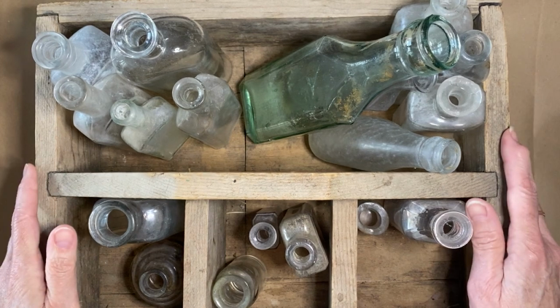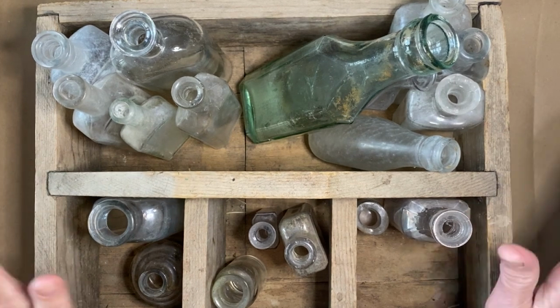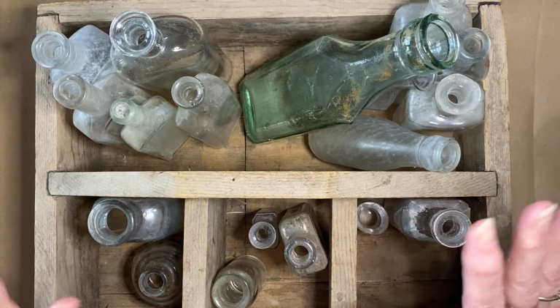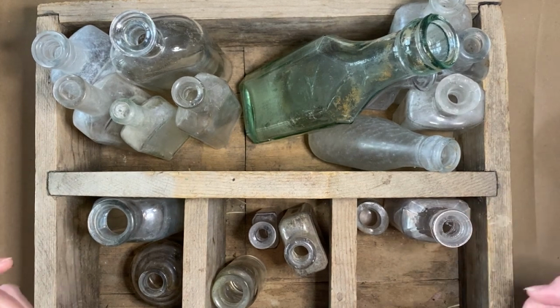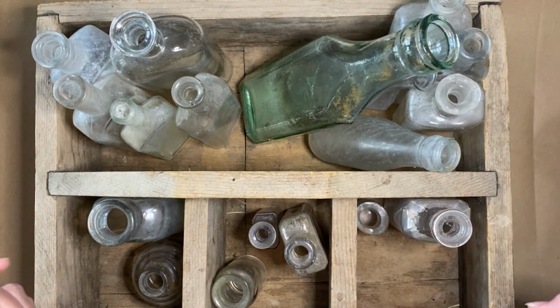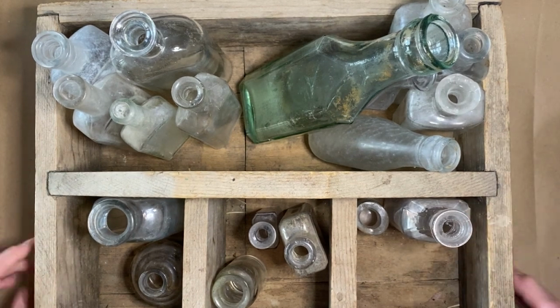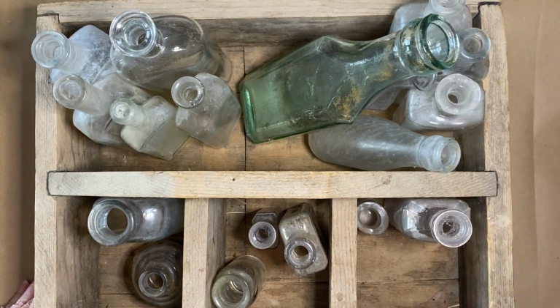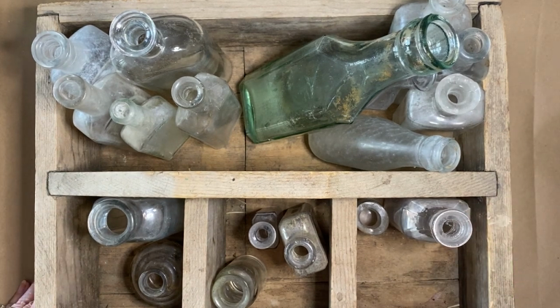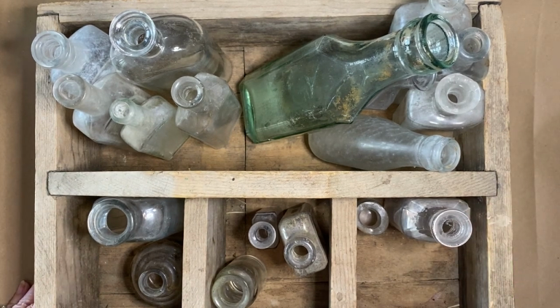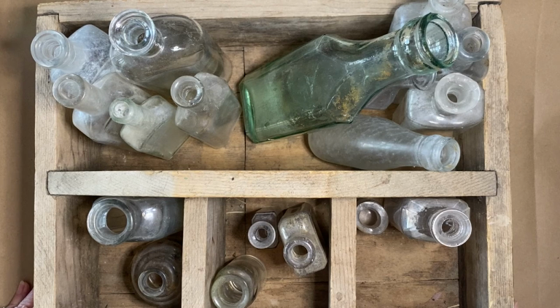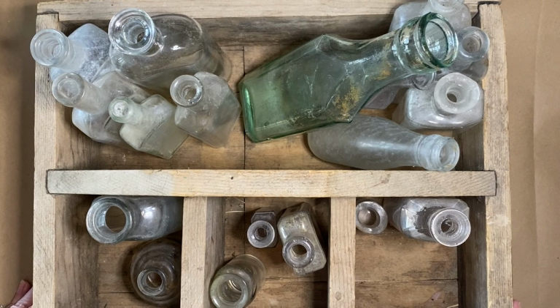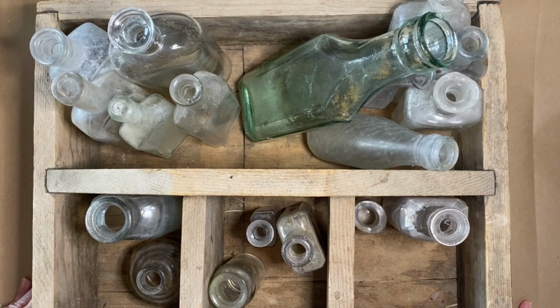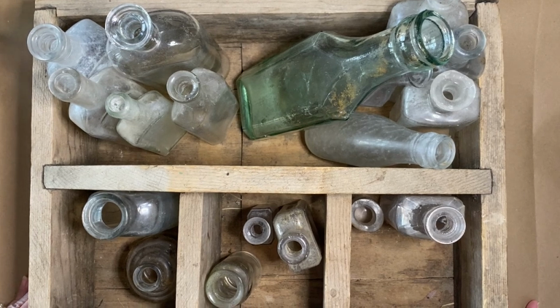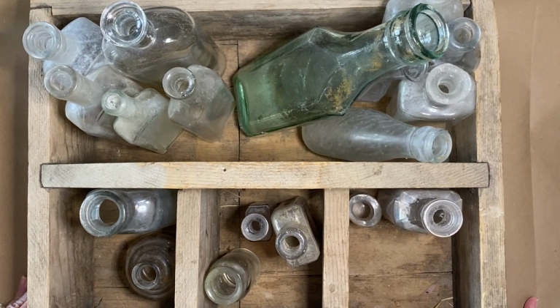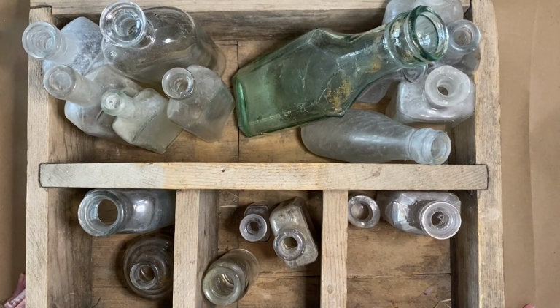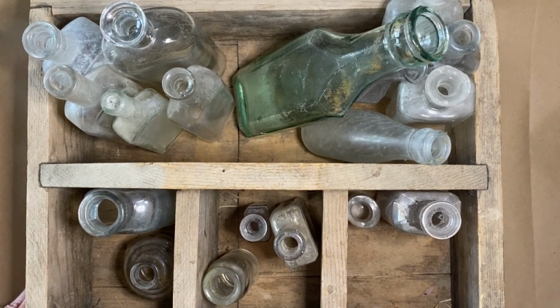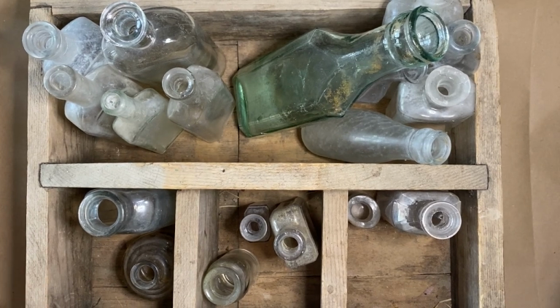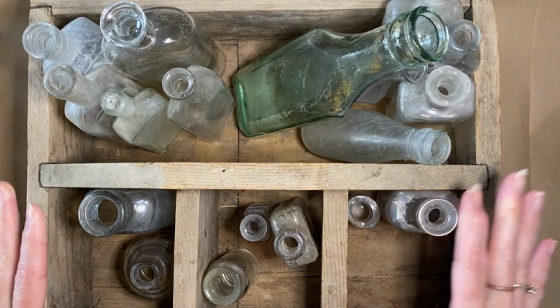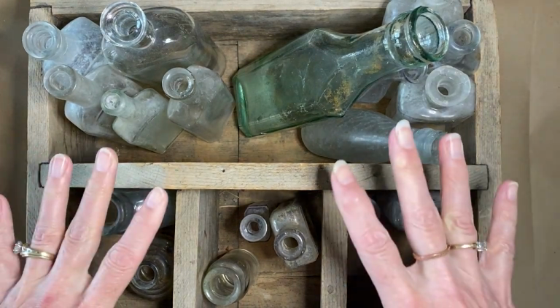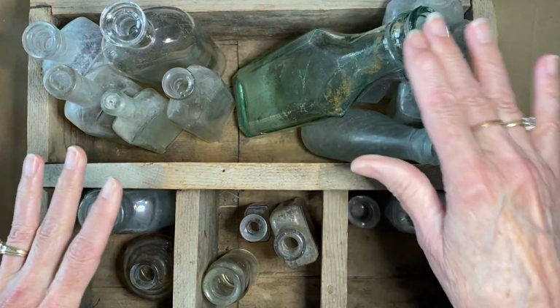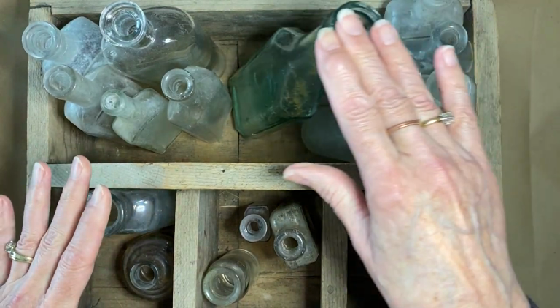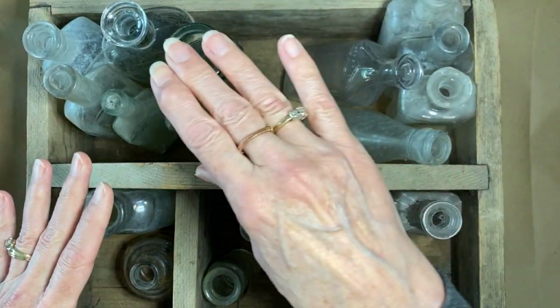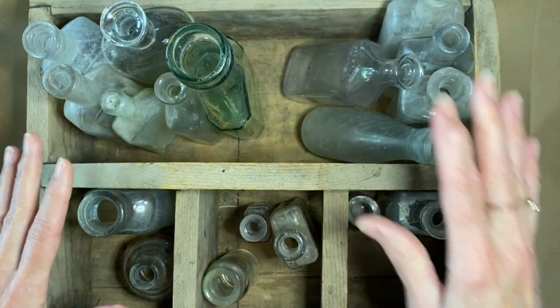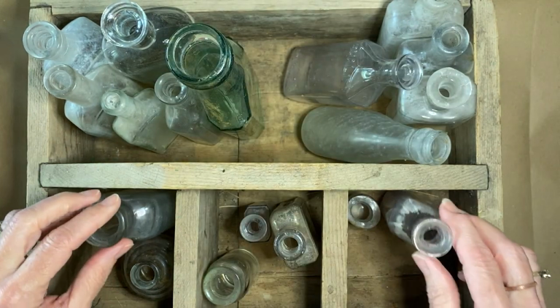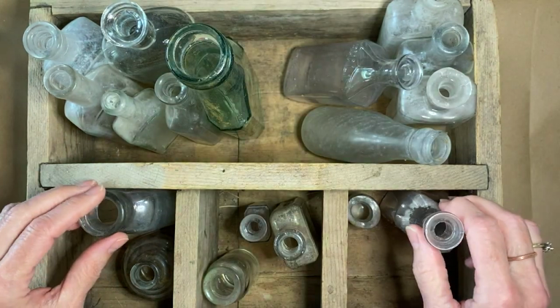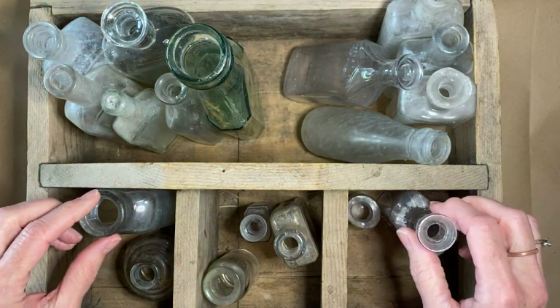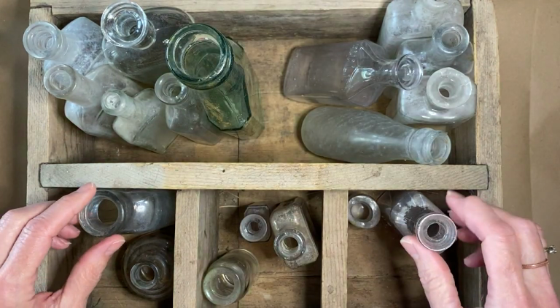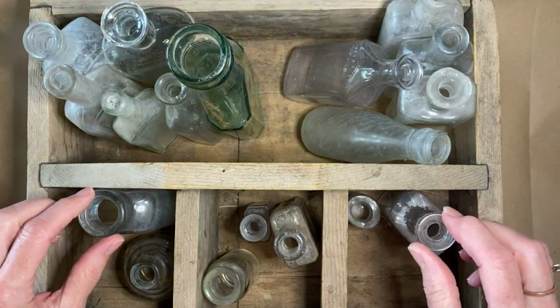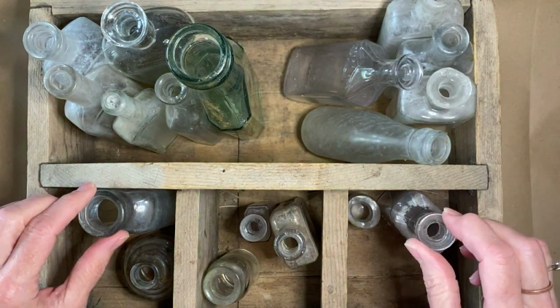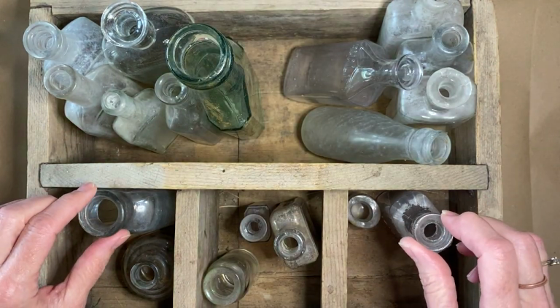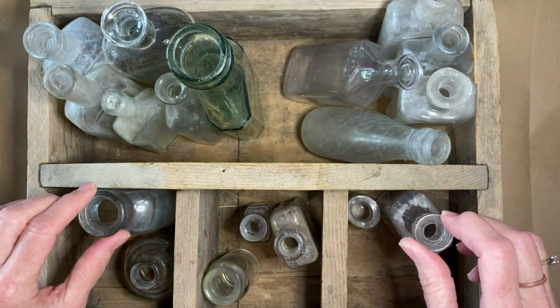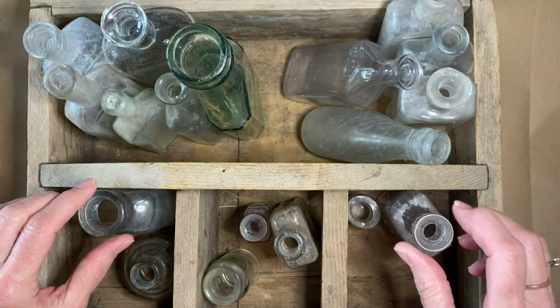Hello, hello. This is Sherry back in the studio today, Monday. I had posted a little teaser photo of a truck full of old bottles — I put that up yesterday morning.